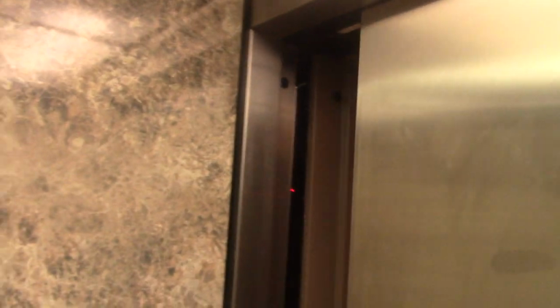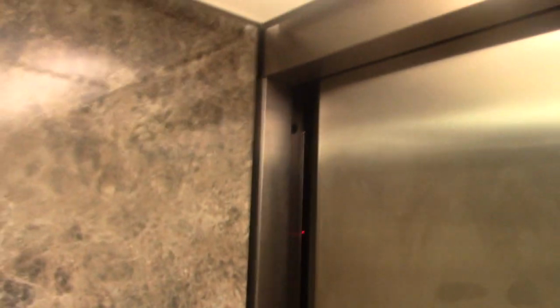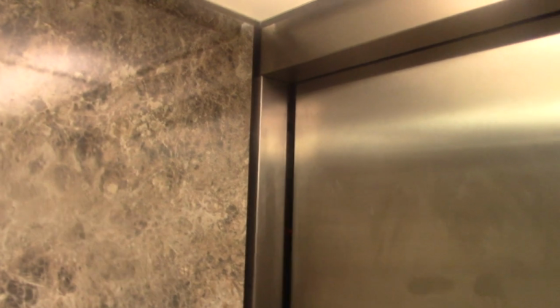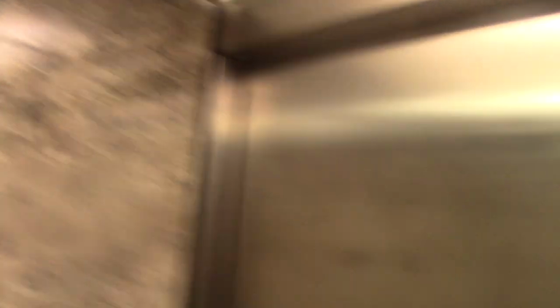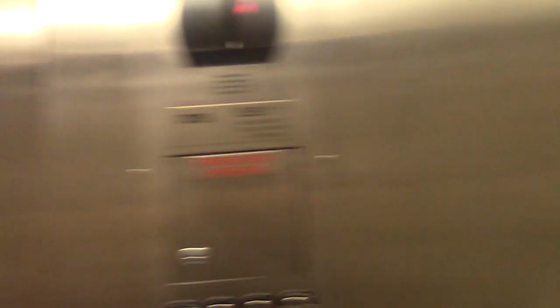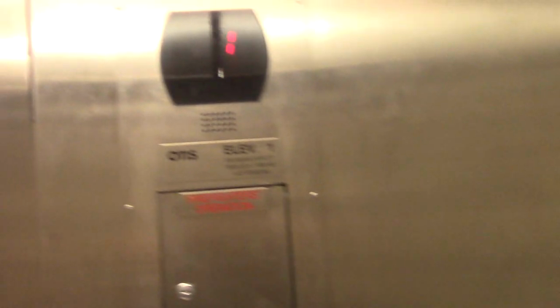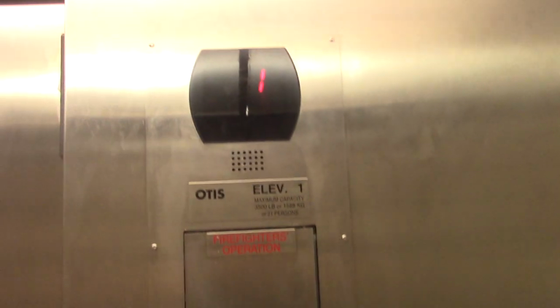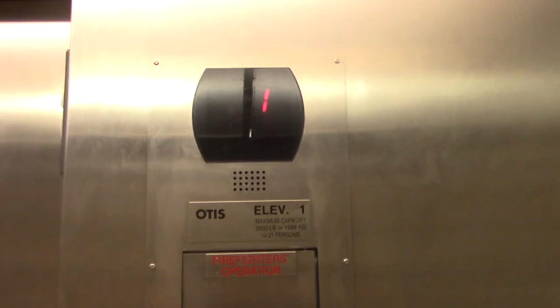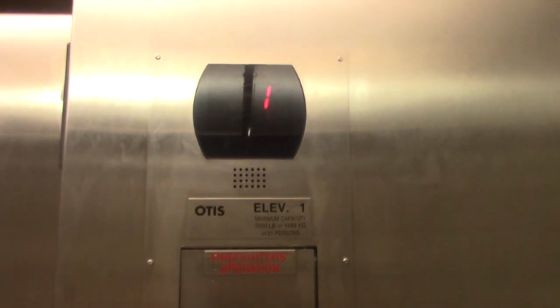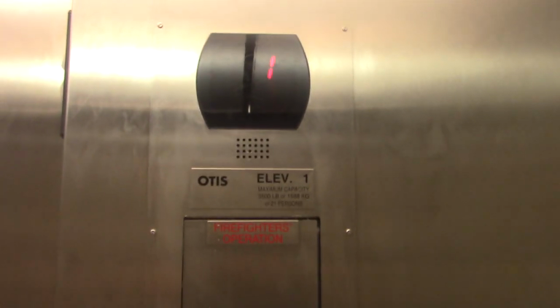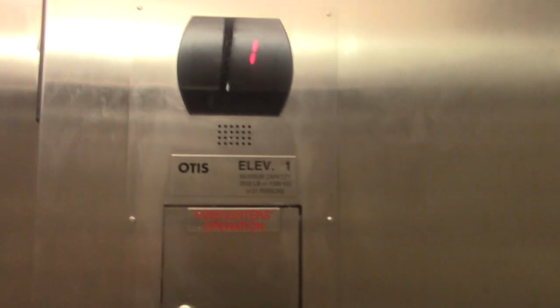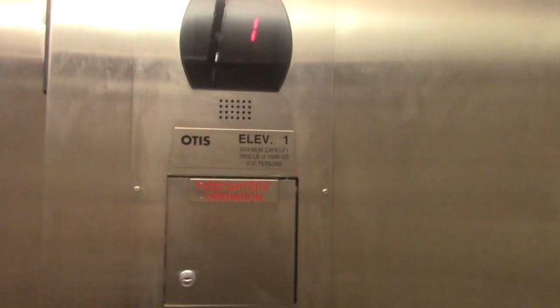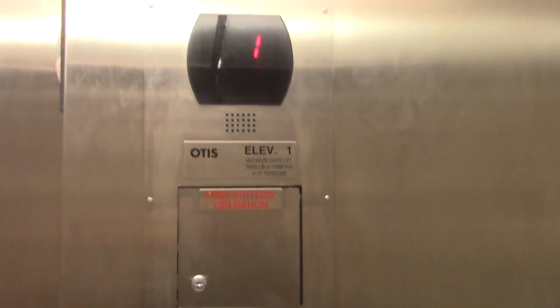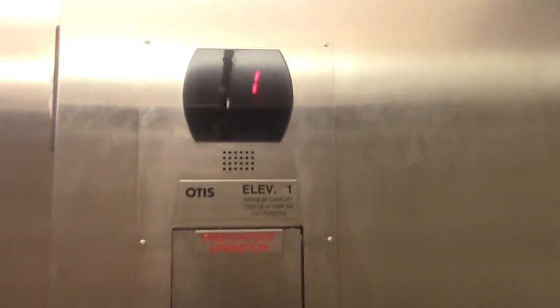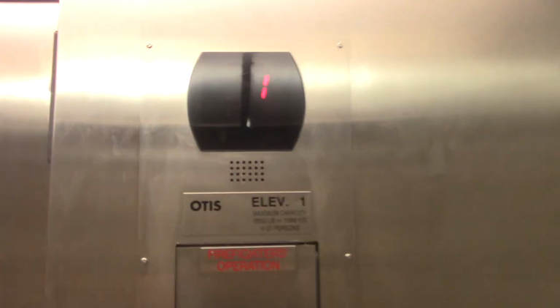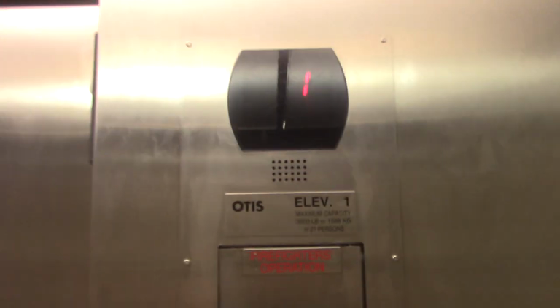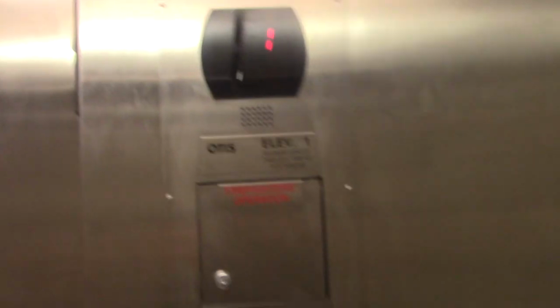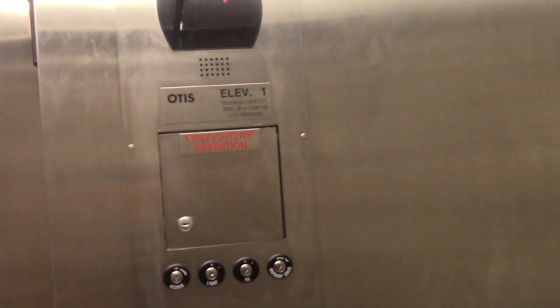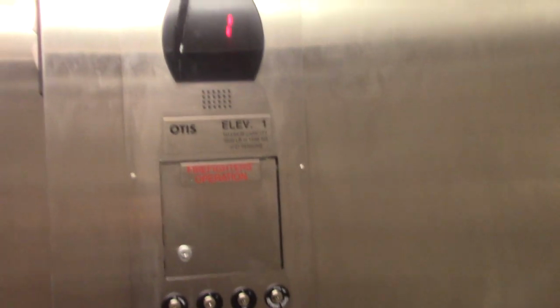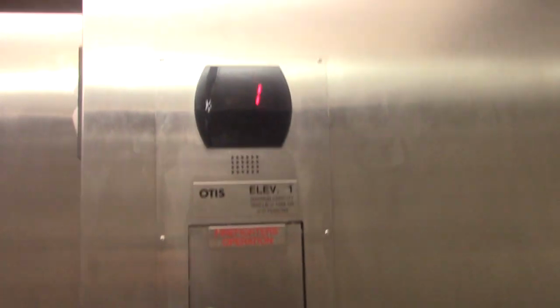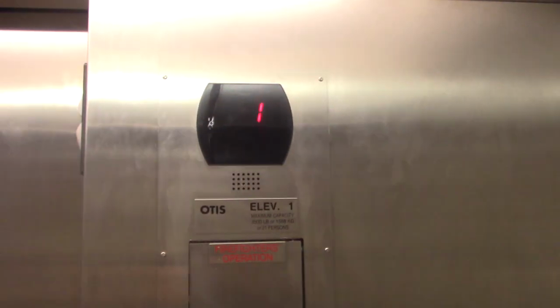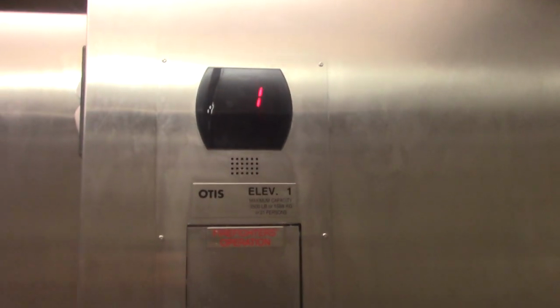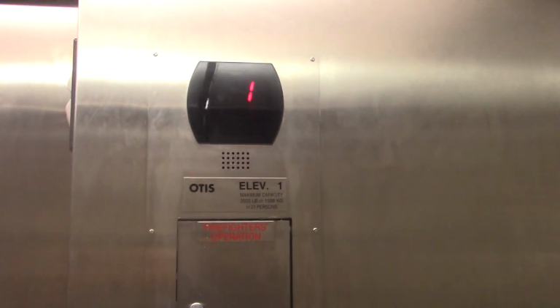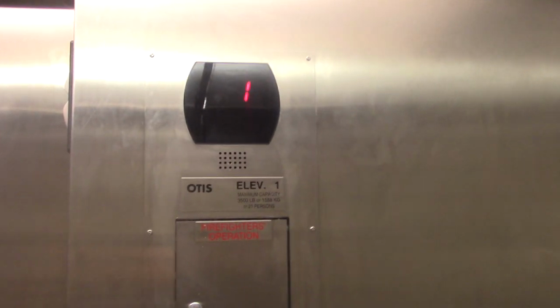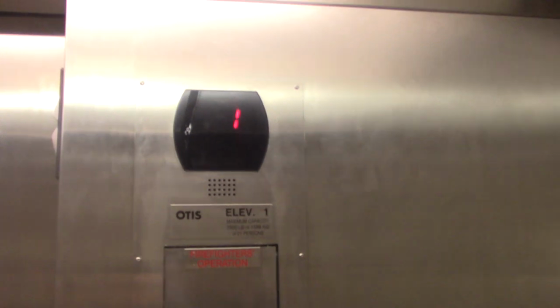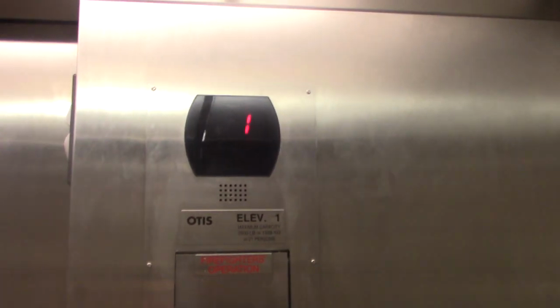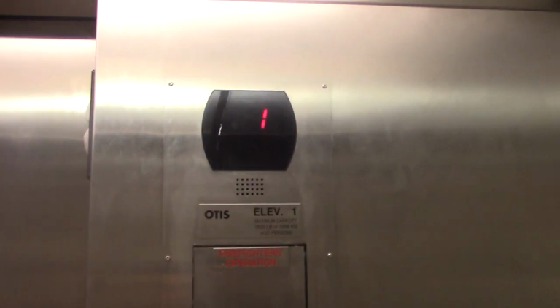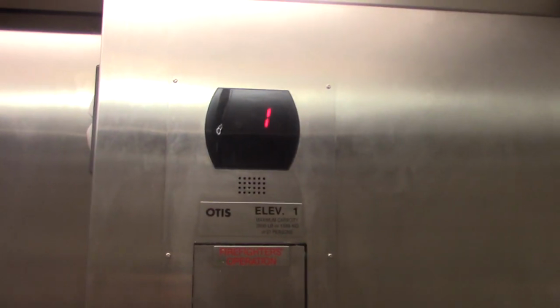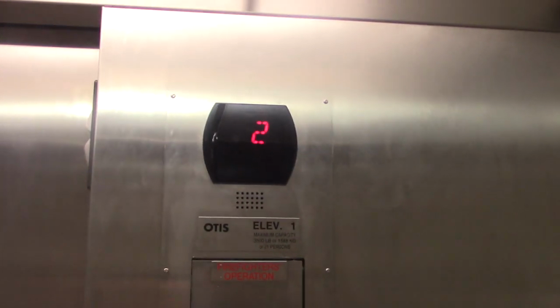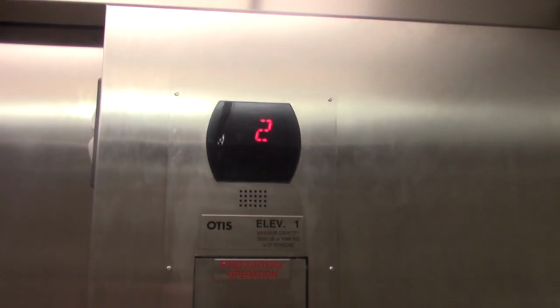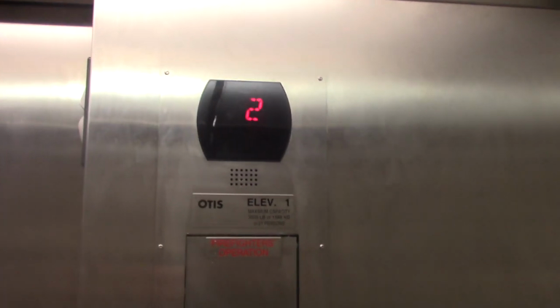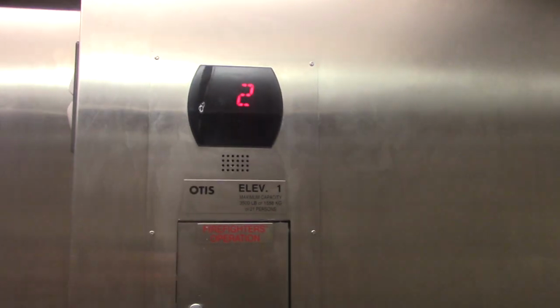Let's listen to the motor. Big jolt. Big jolt. Here we go at 2.